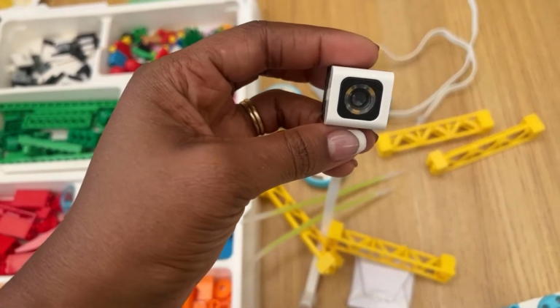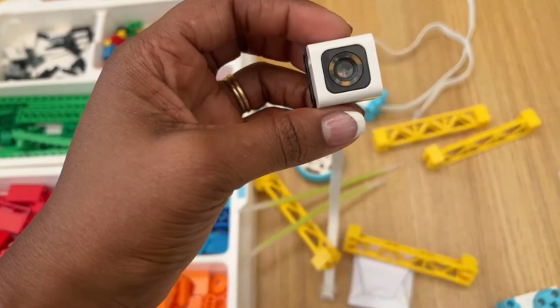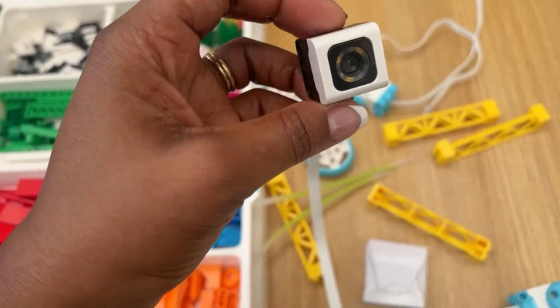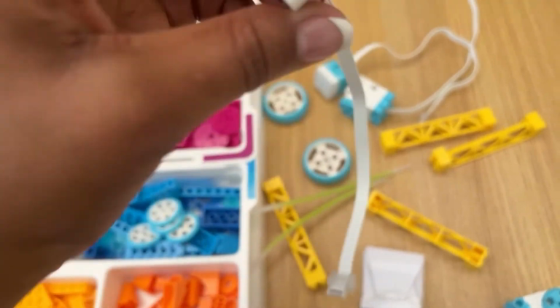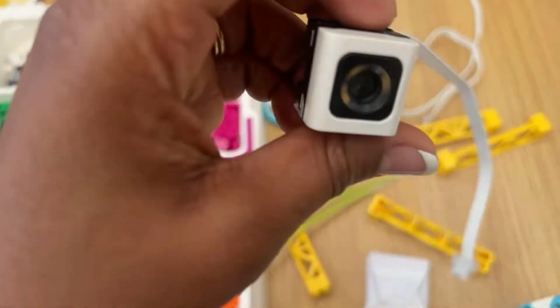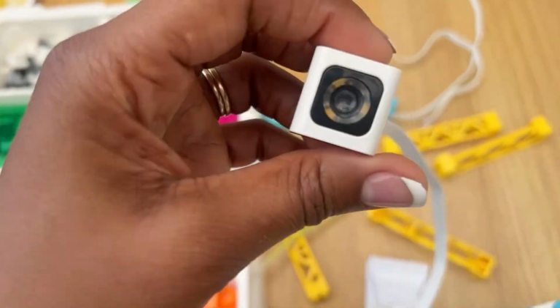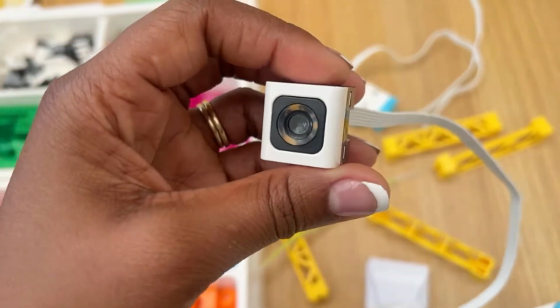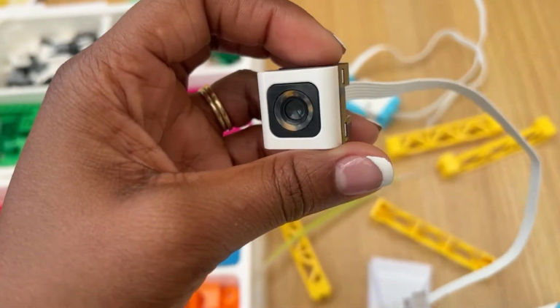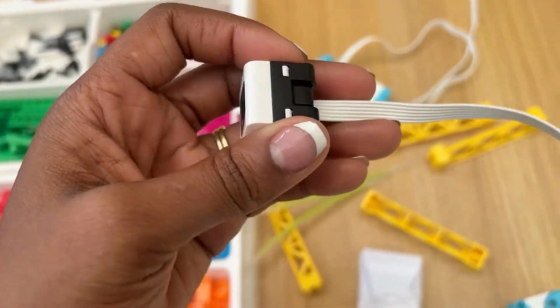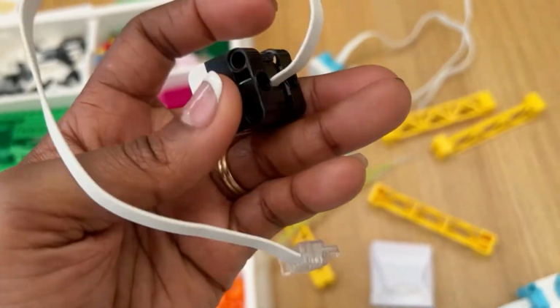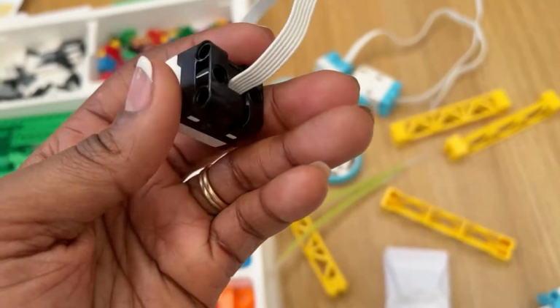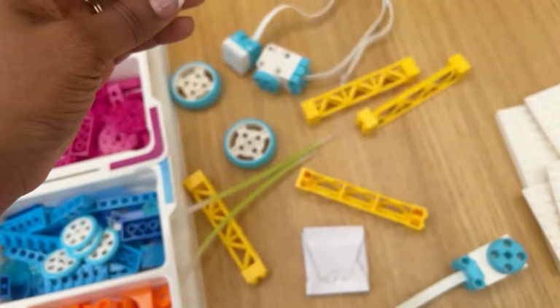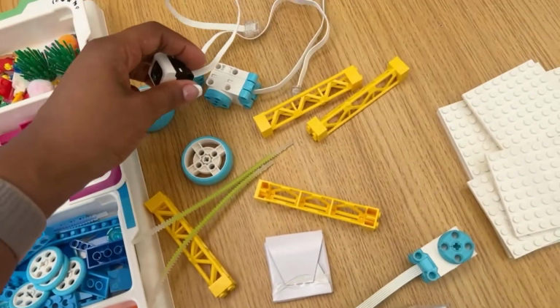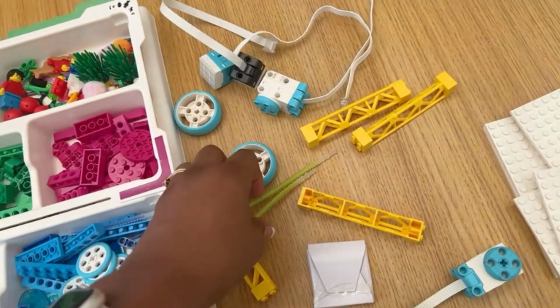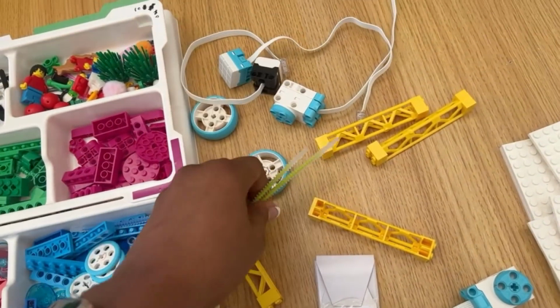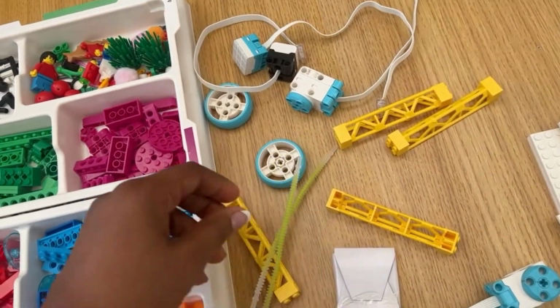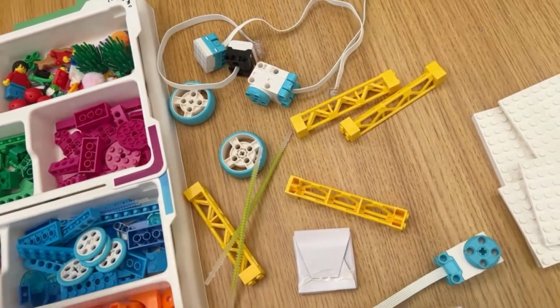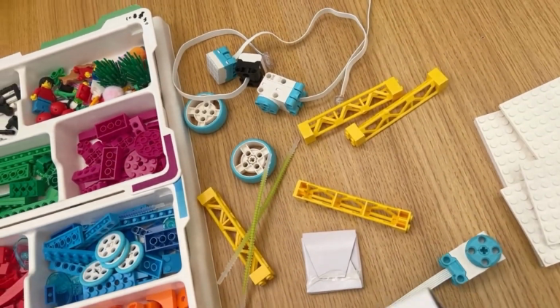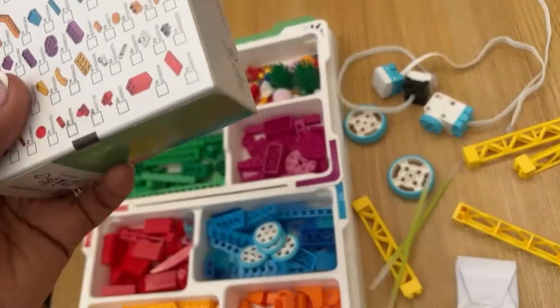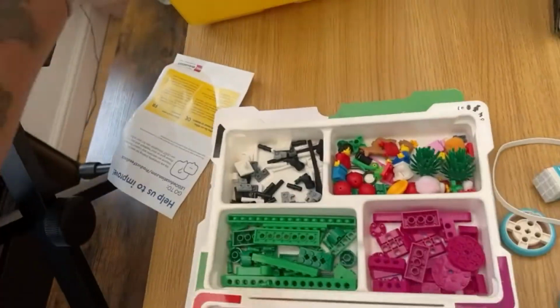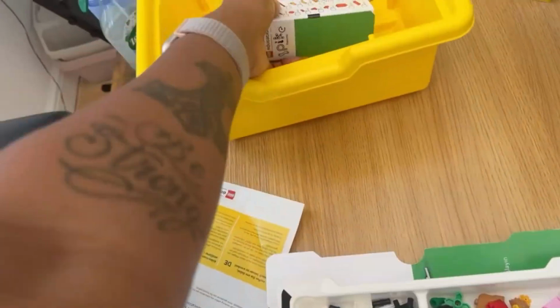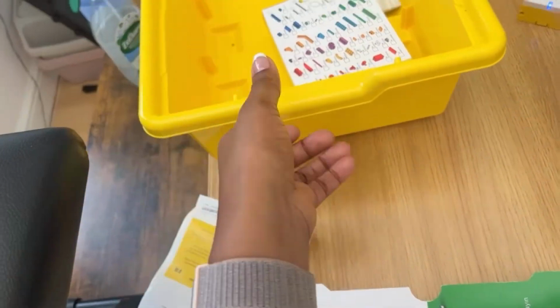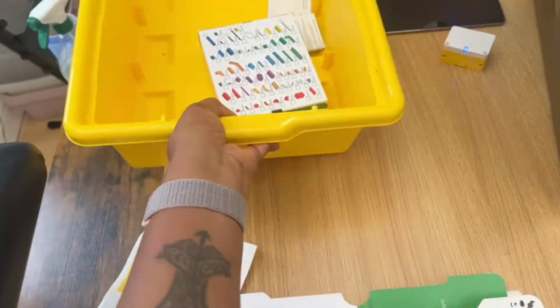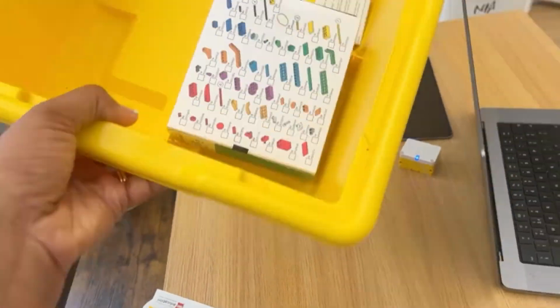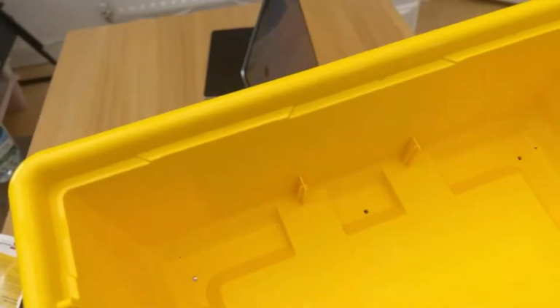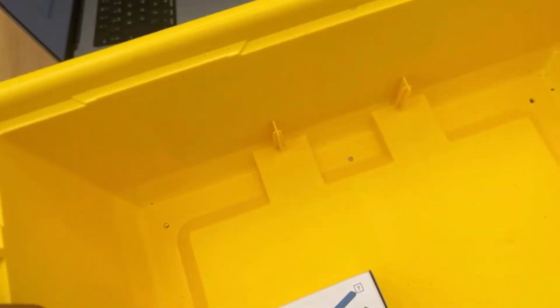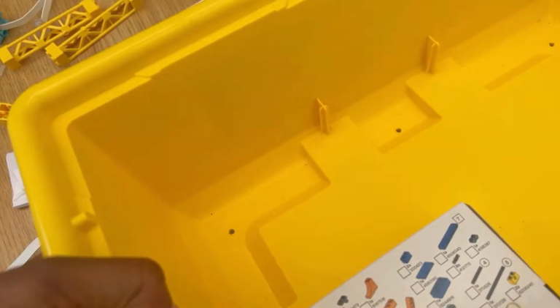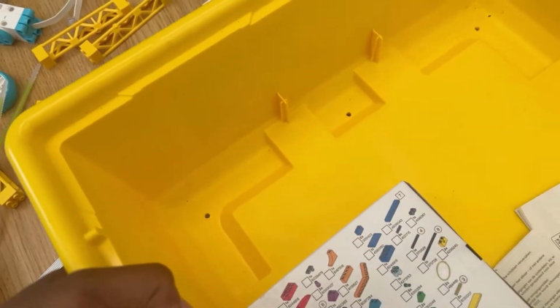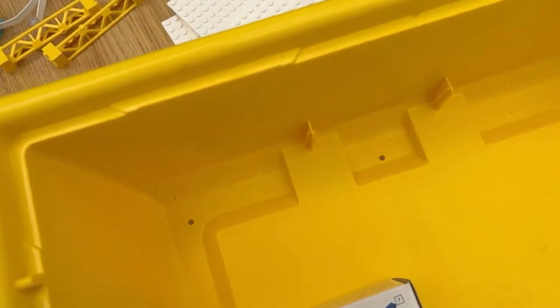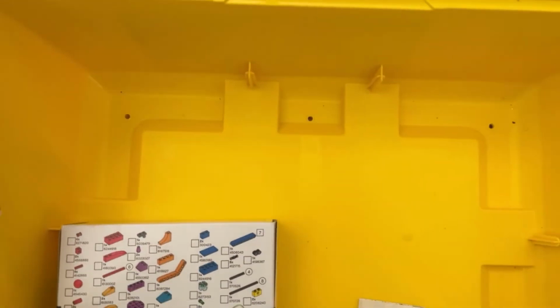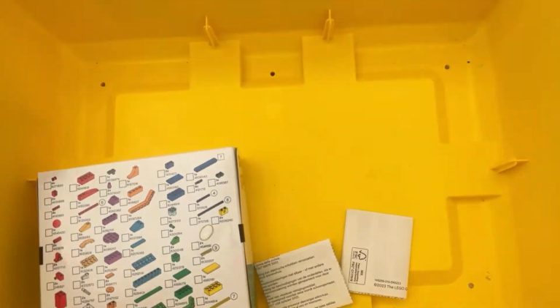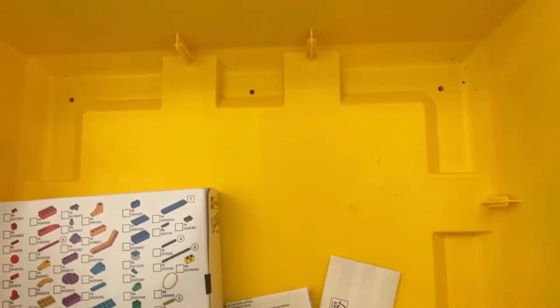This isn't a toy you want your child pulling out without supervision, at least not in the beginning. There are expansion packs available, and you can connect multiple hubs, which I think is pretty cool — so they aren't limited or boxed in.